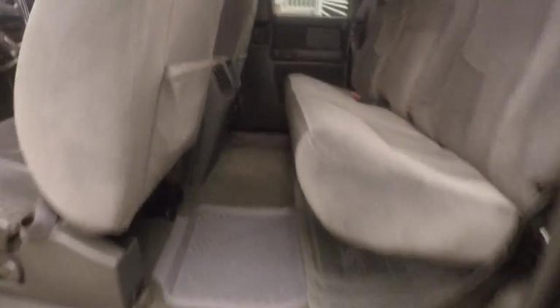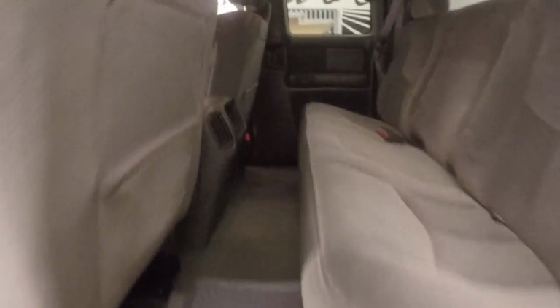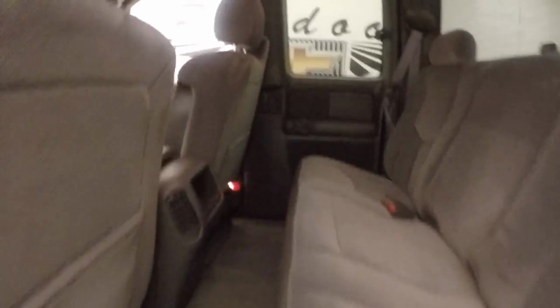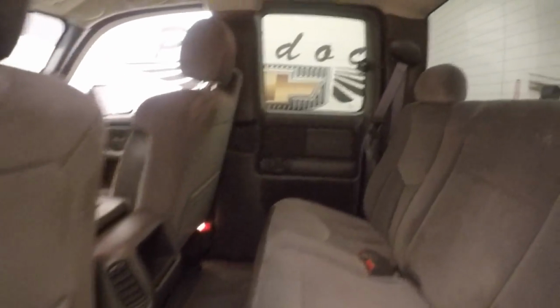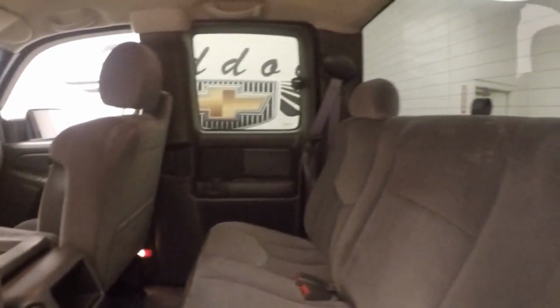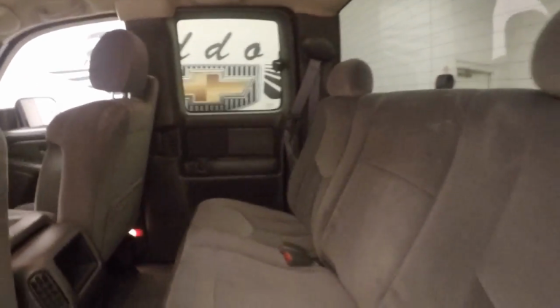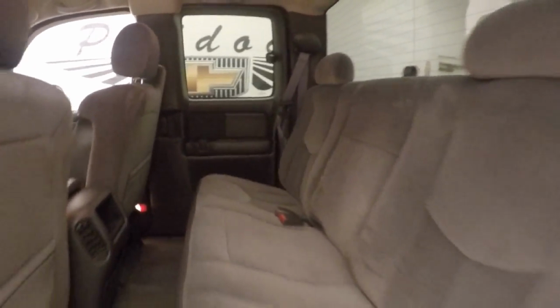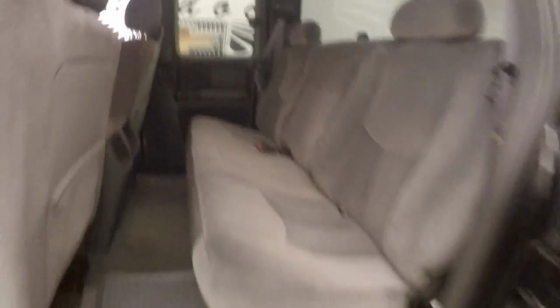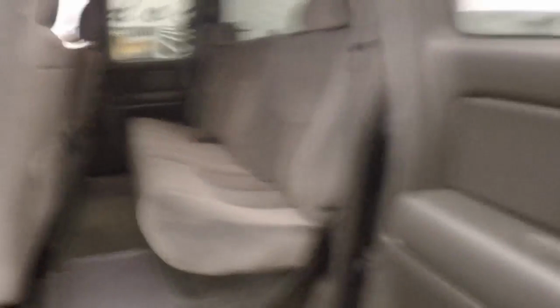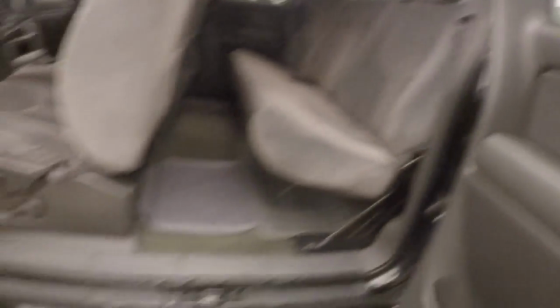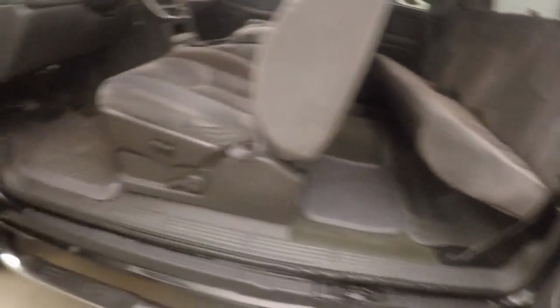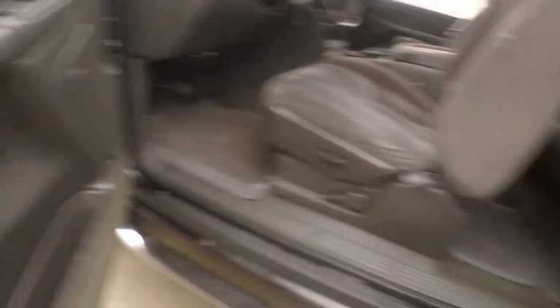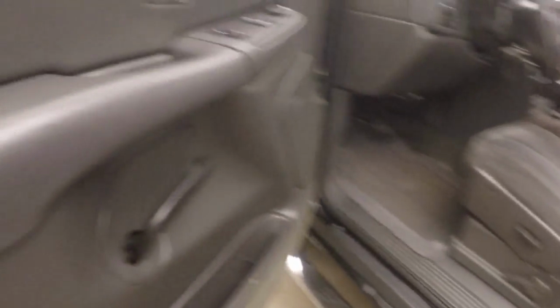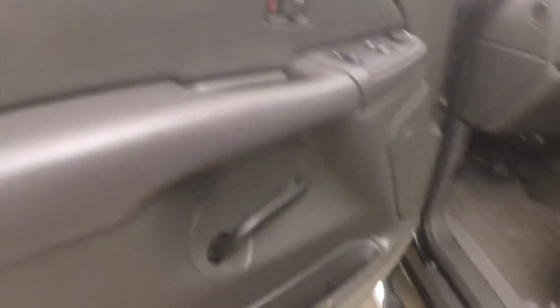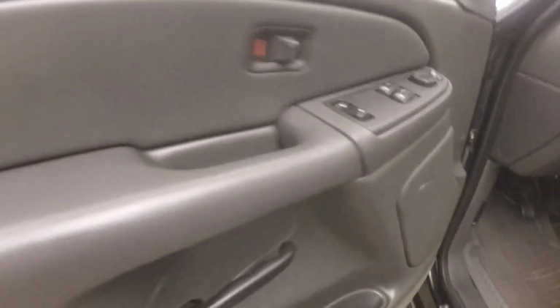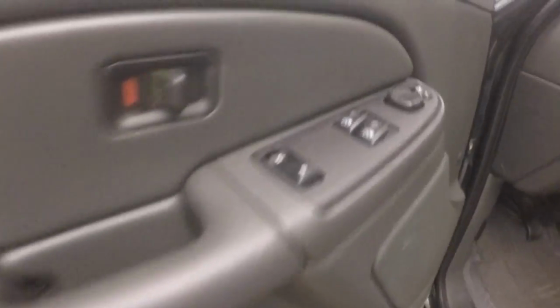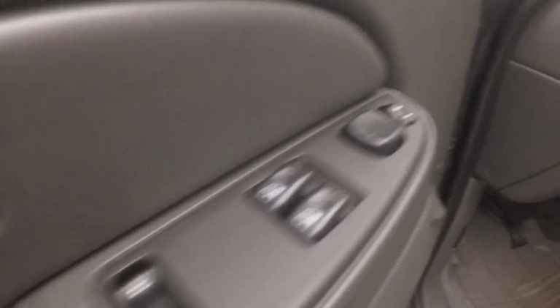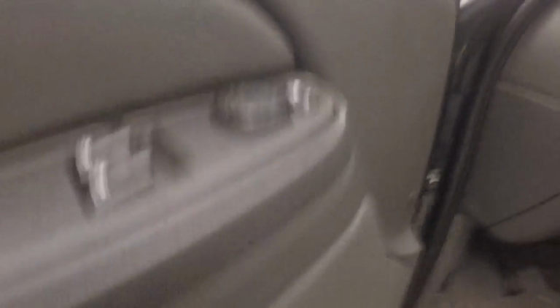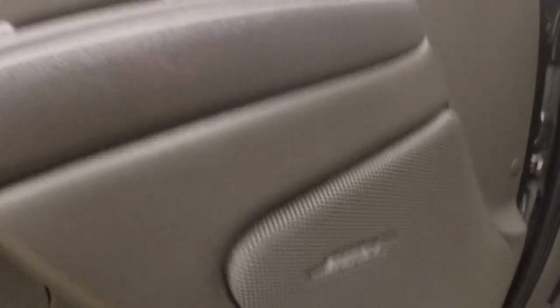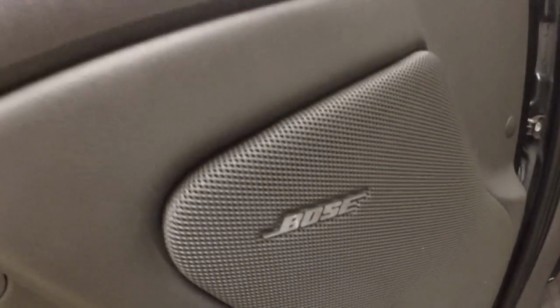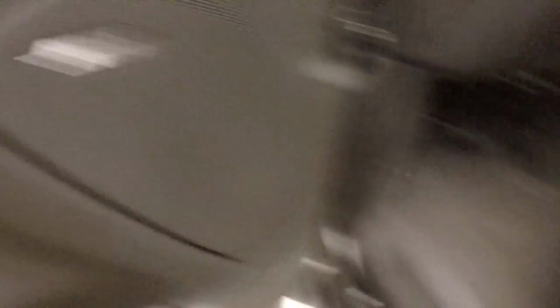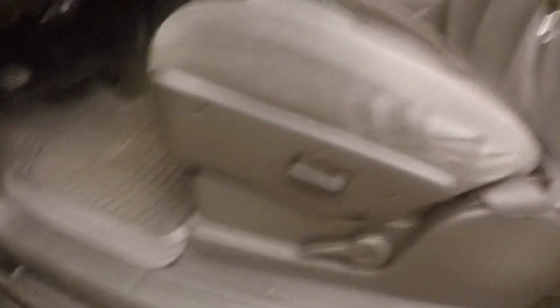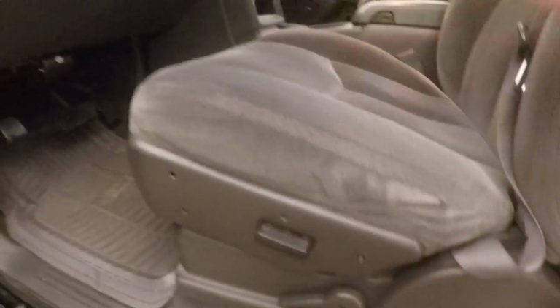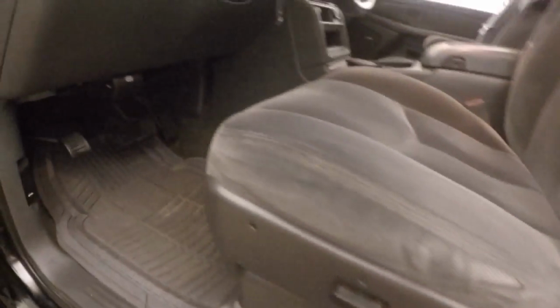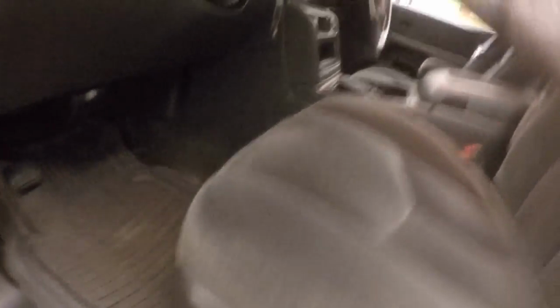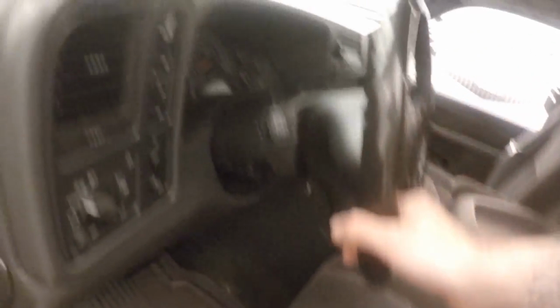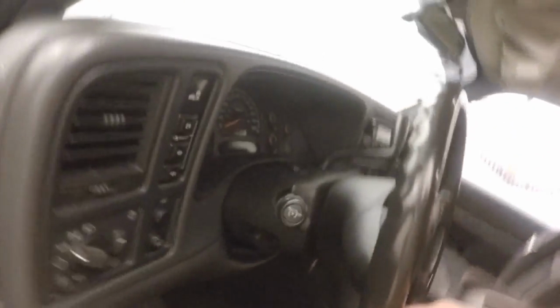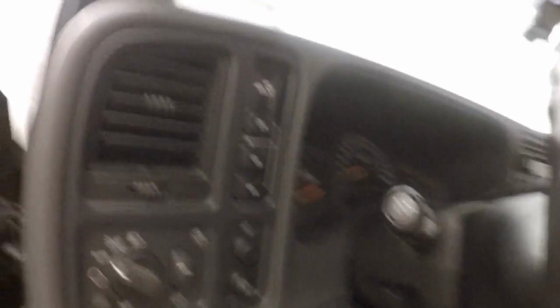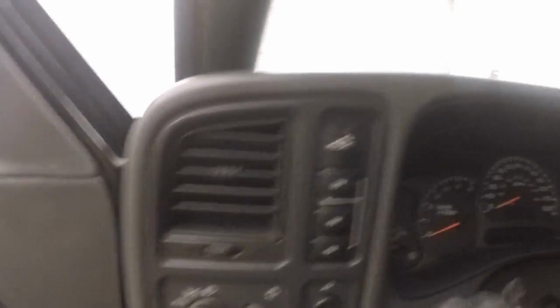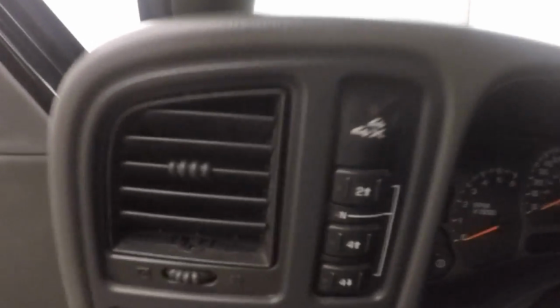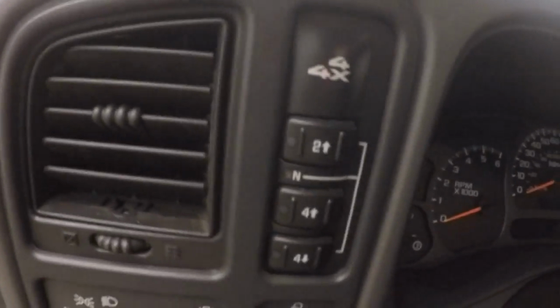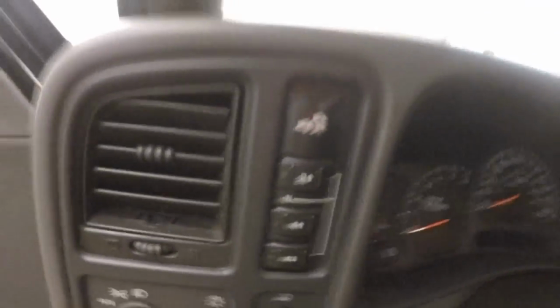Plenty of room for rear passengers, interior is in good shape. Light controls on the door, Bose audio system, power slash manual seat, electronic 4x4.